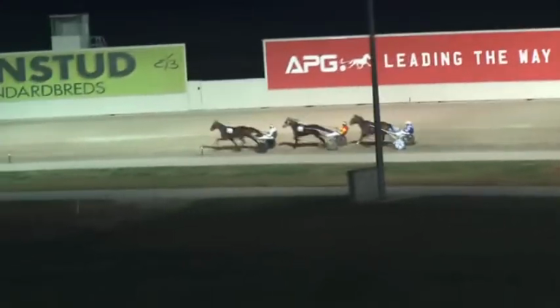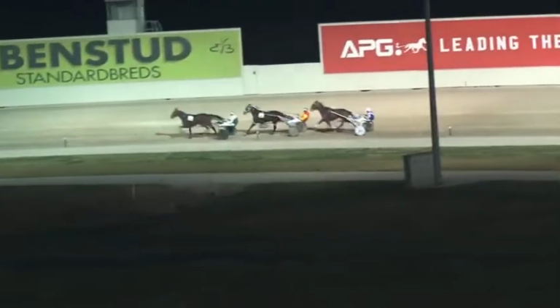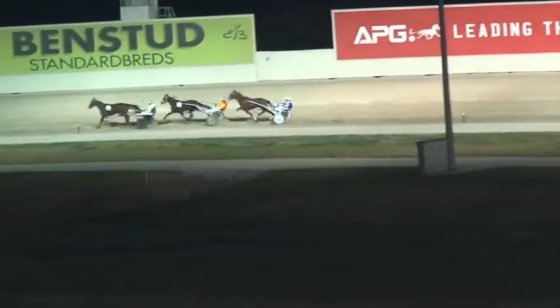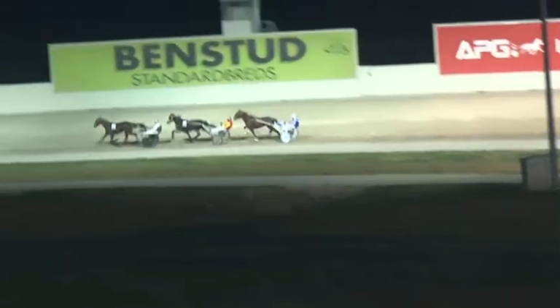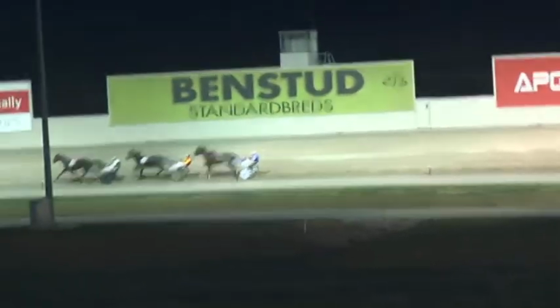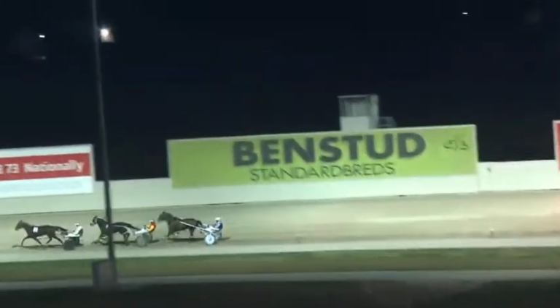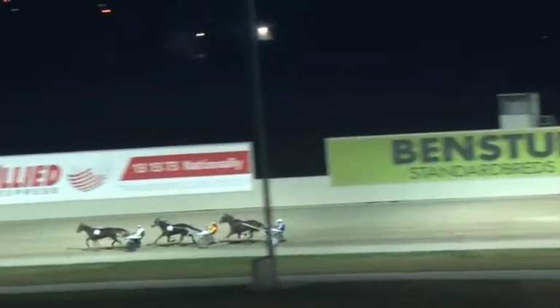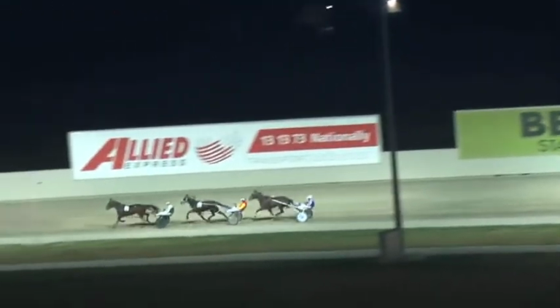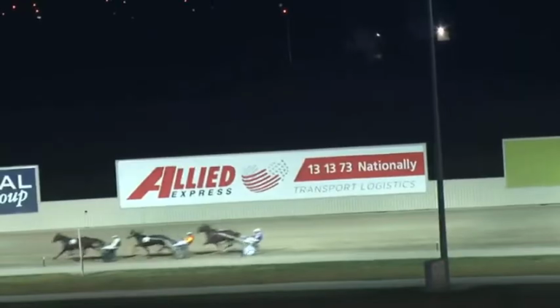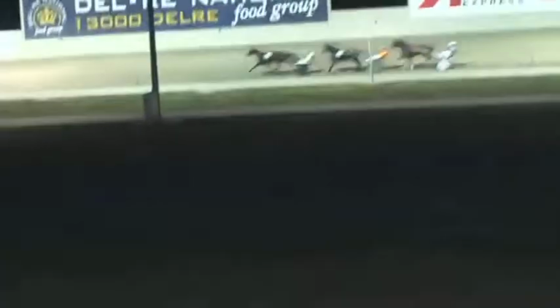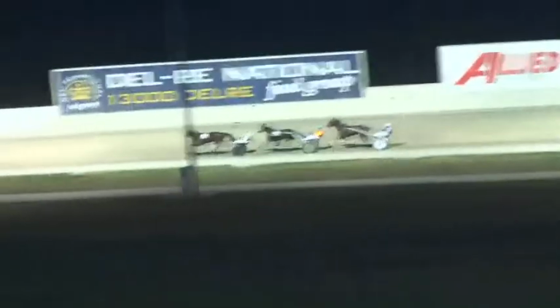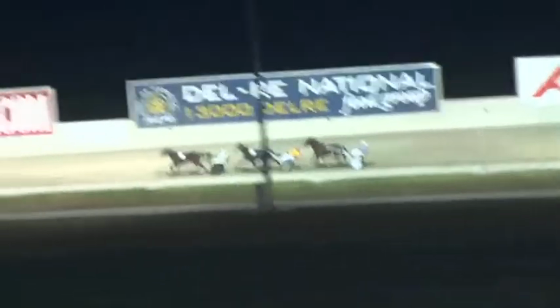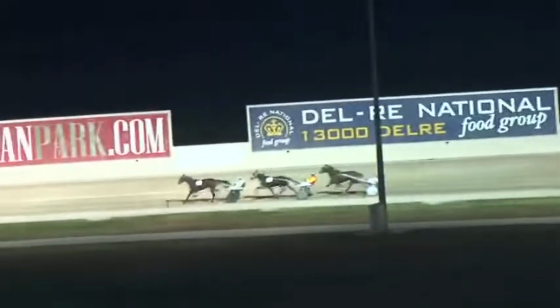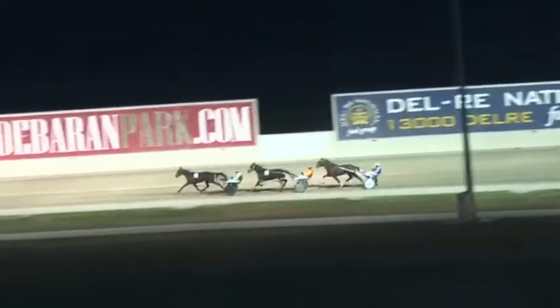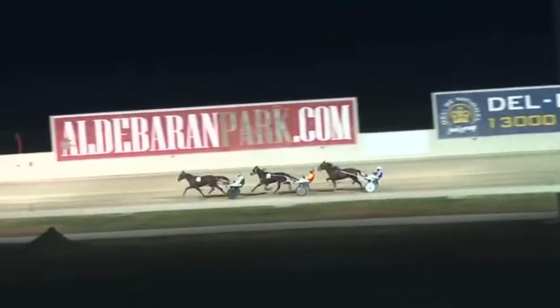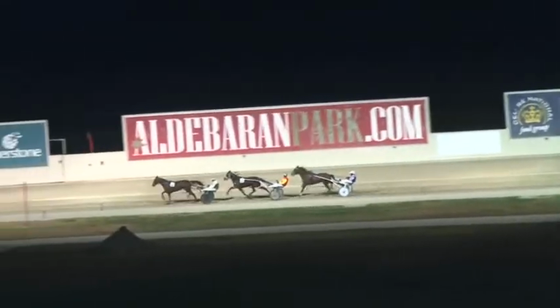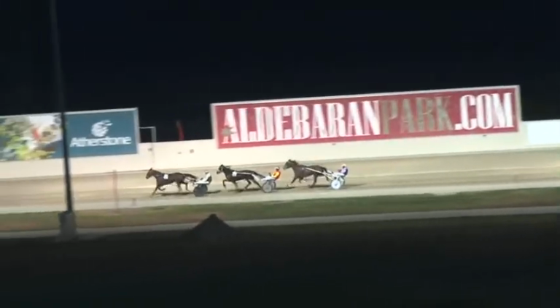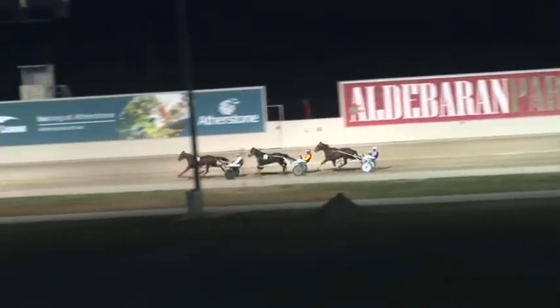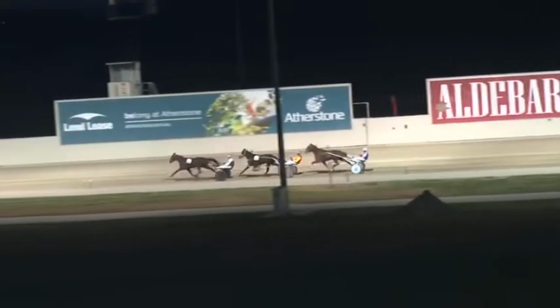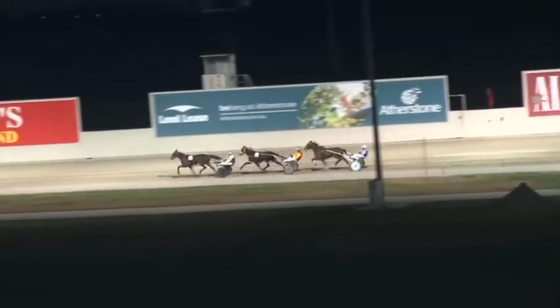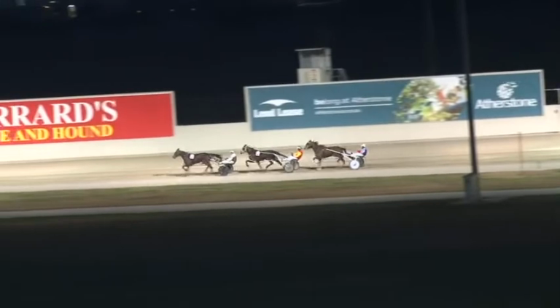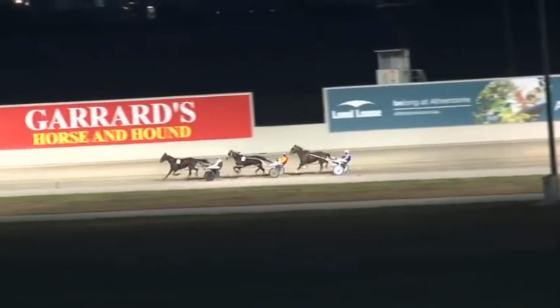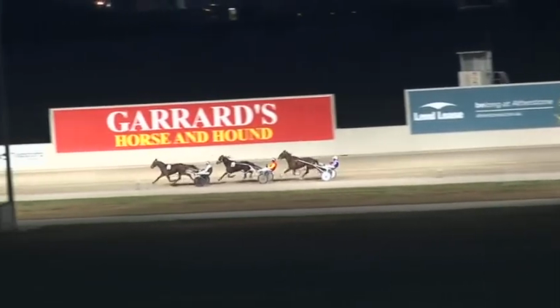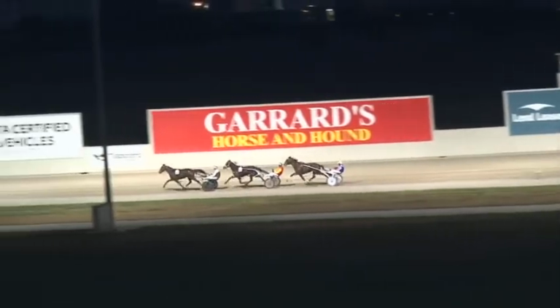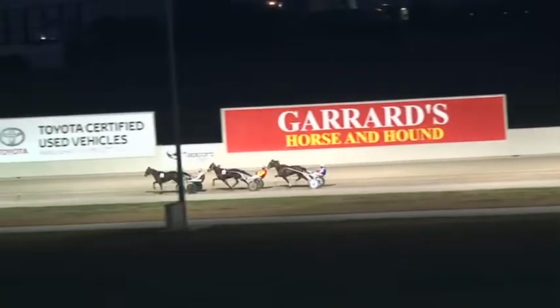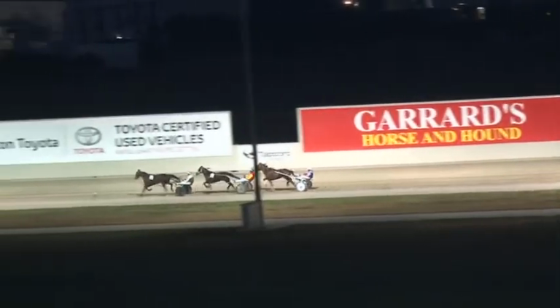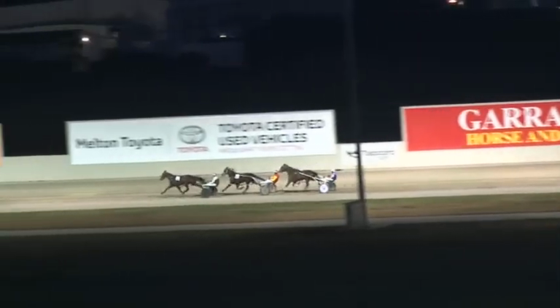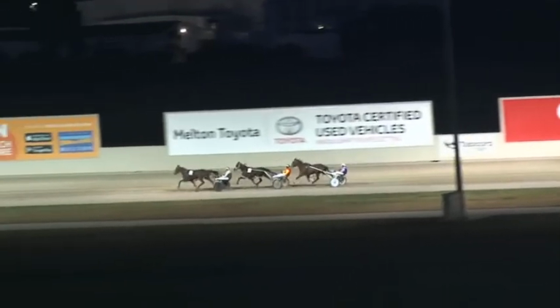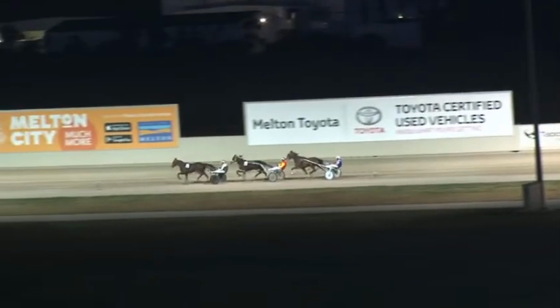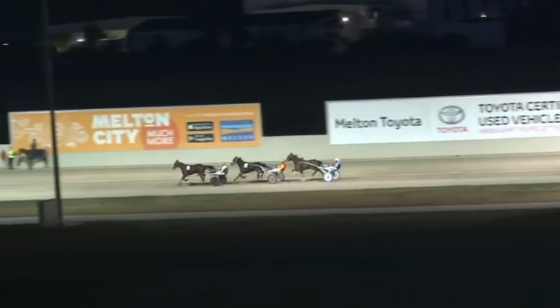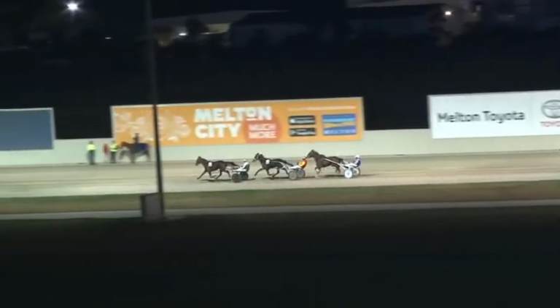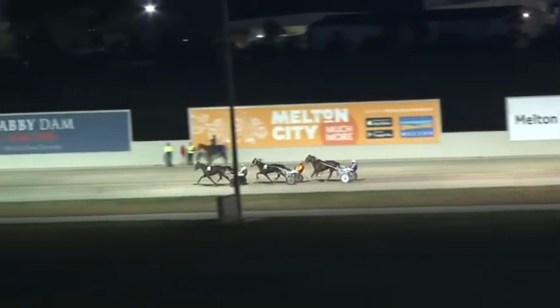Past the 800 metres. The second quarter in 30.4, making 61.9 for the first half of the last mile. Shadow Sacks leads by 3 metres. Maltu Gatecrasher in the red and yellow in second, and then in third place 3 metres away is Dickery.